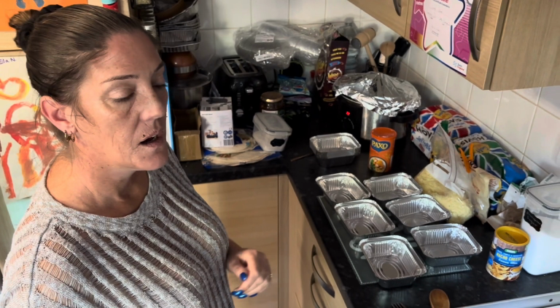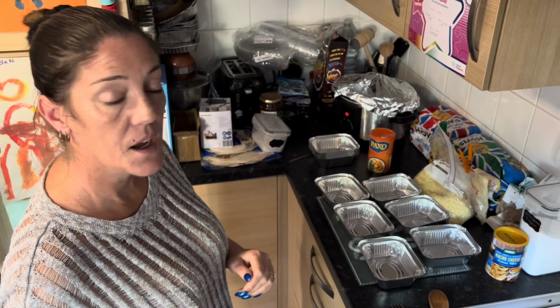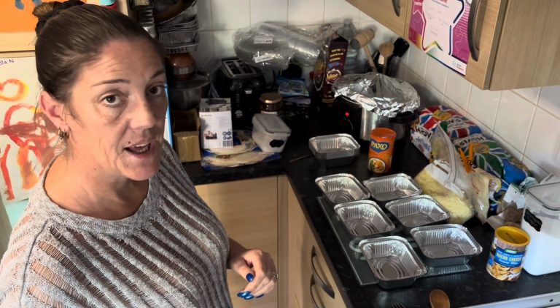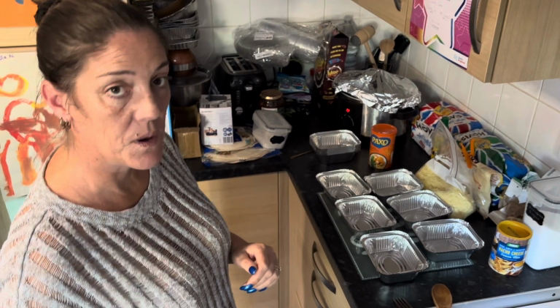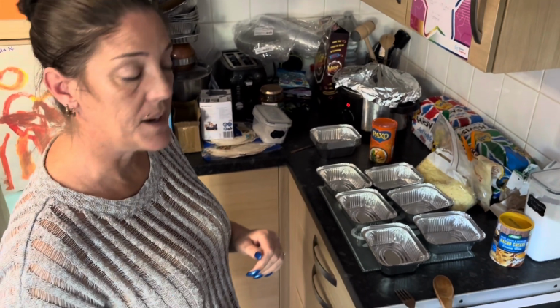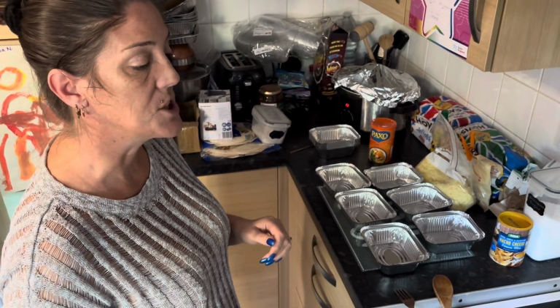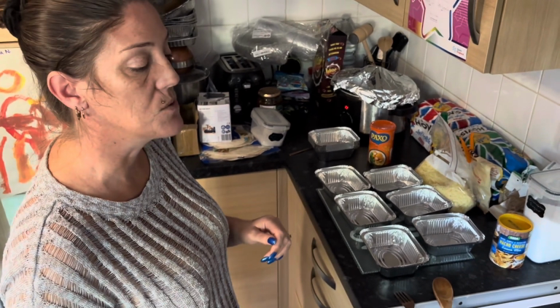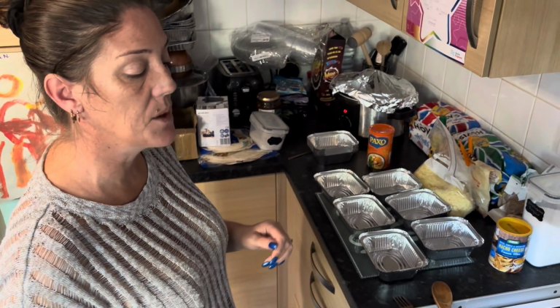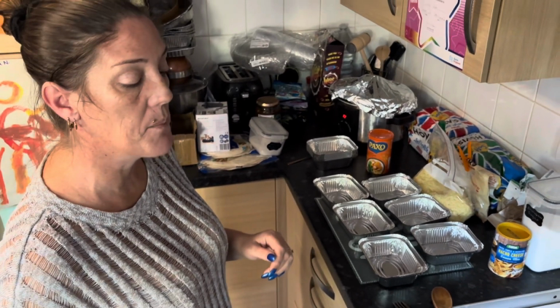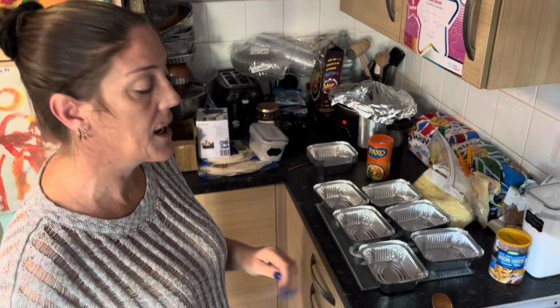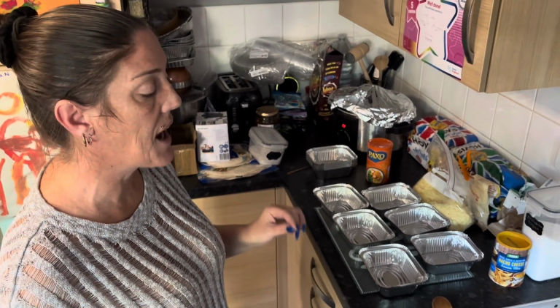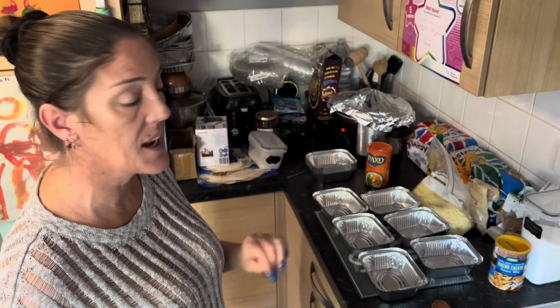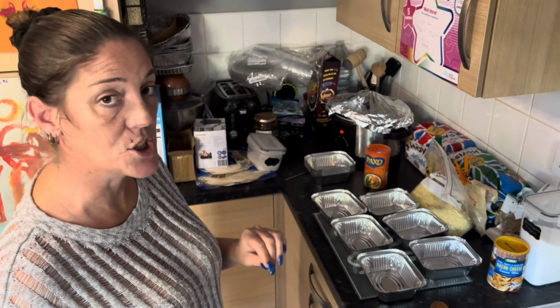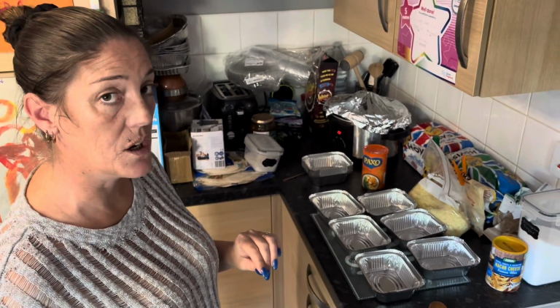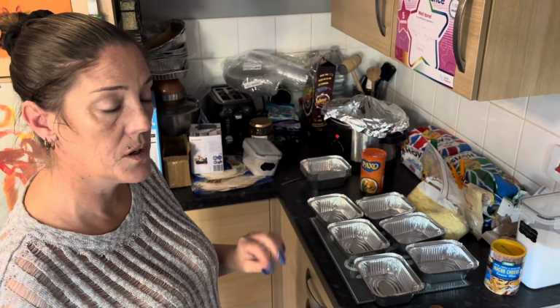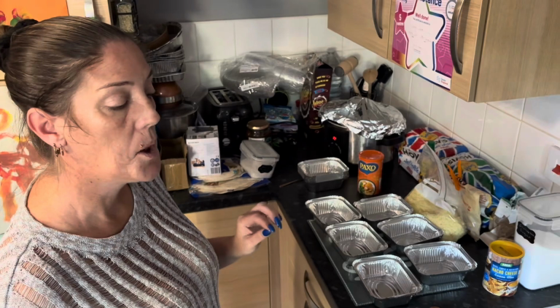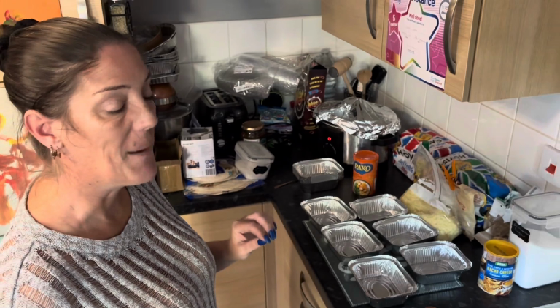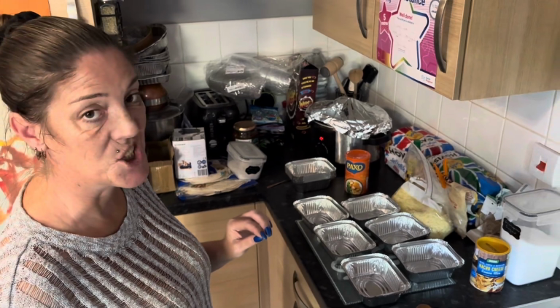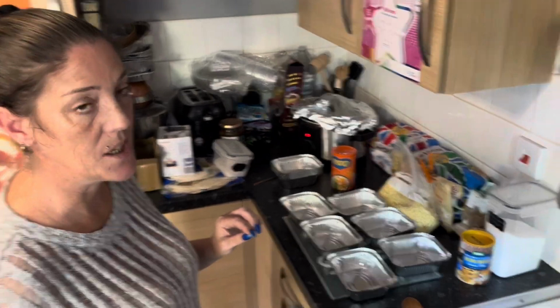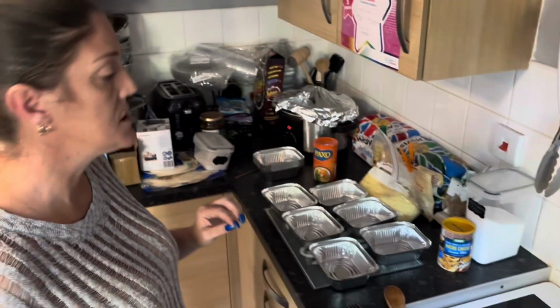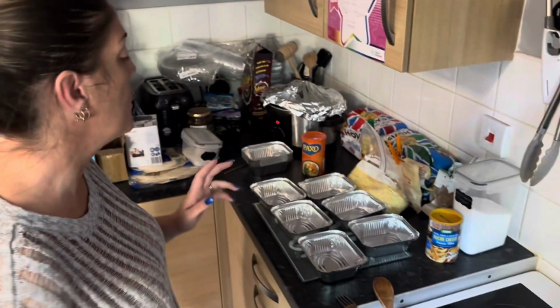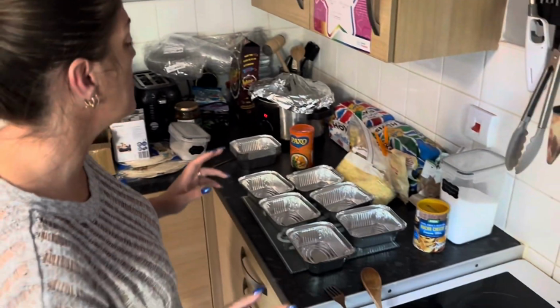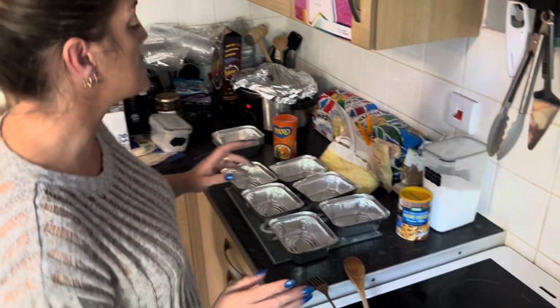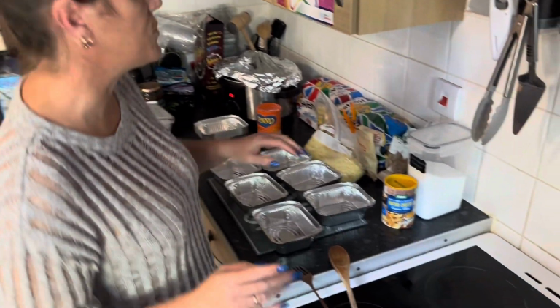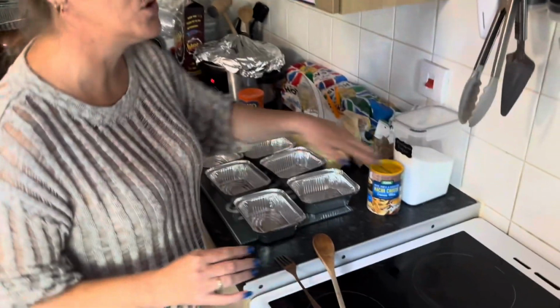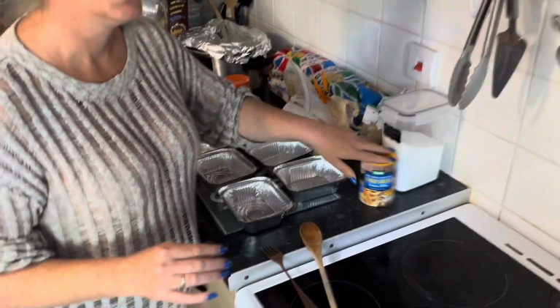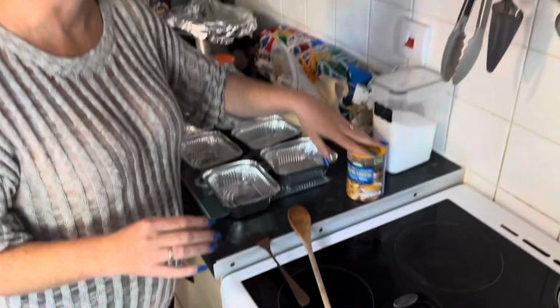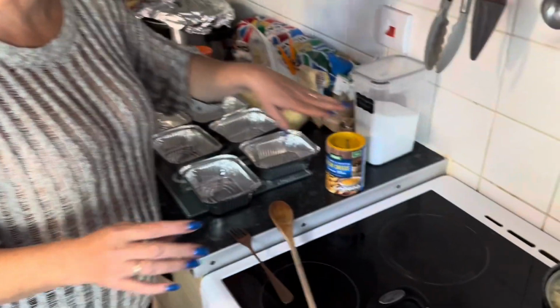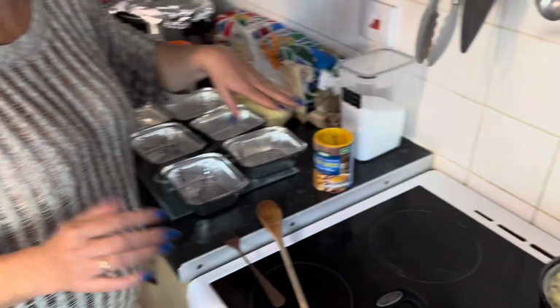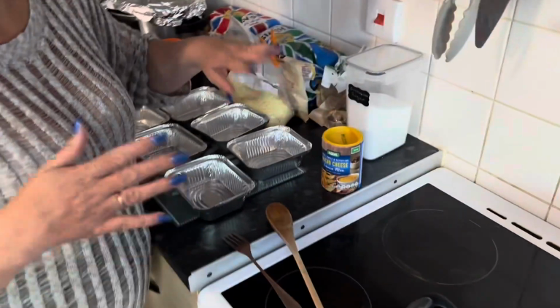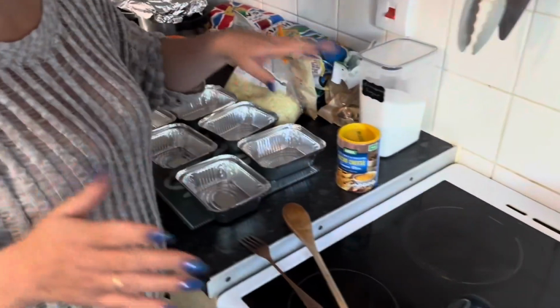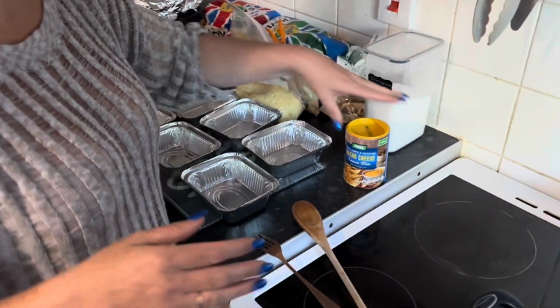Hi, I'm Kelly. Welcome back to my channel. Today we are making nacho mac and cheese. I've not made this before and it's something I'm literally just going to throw together.